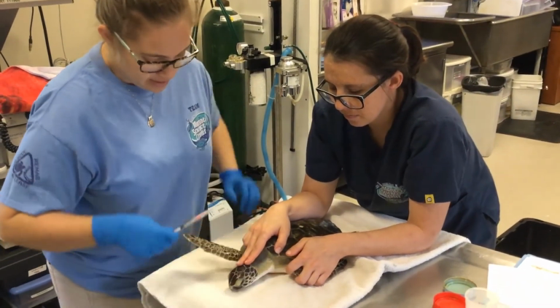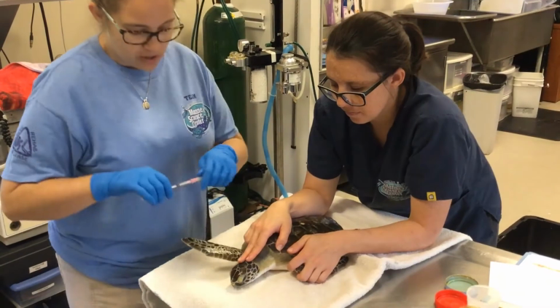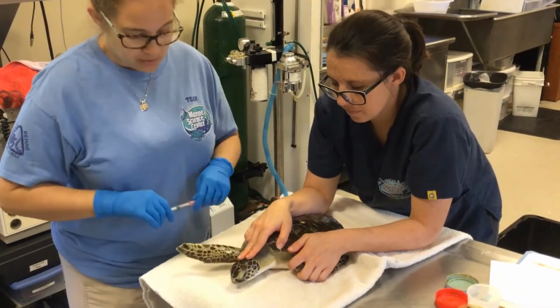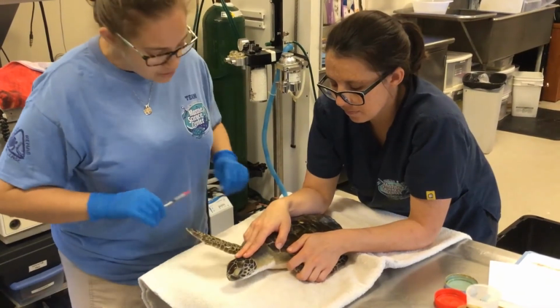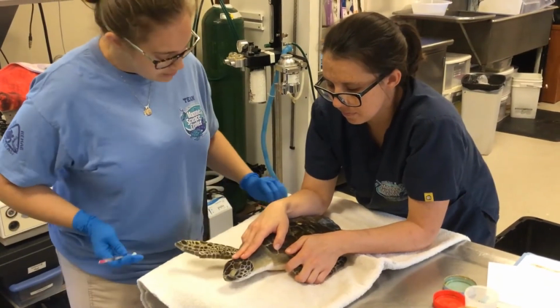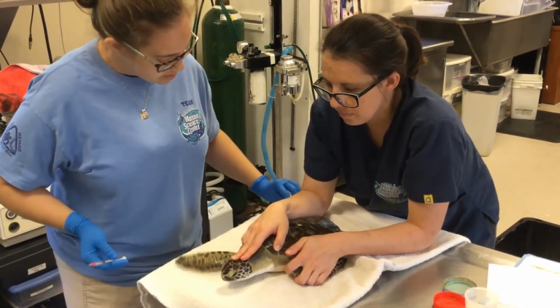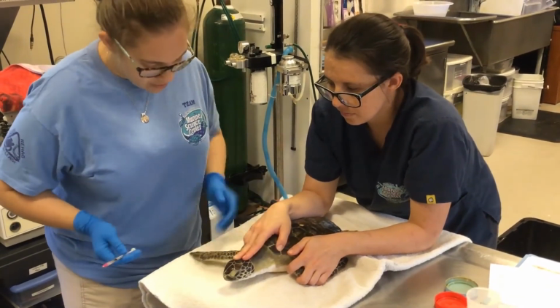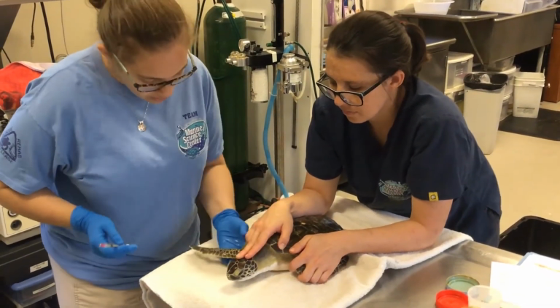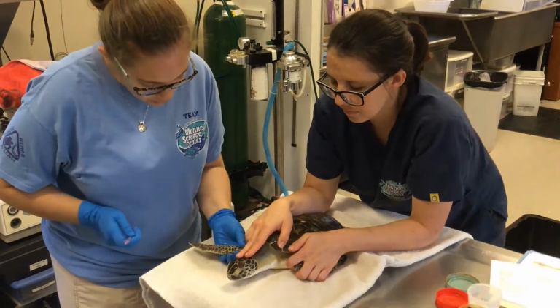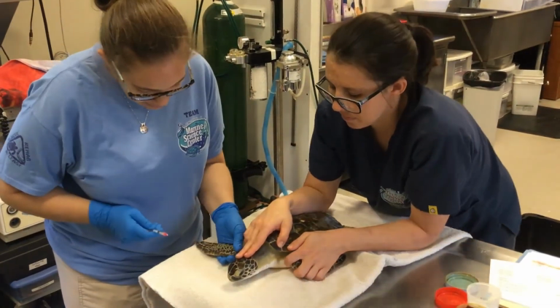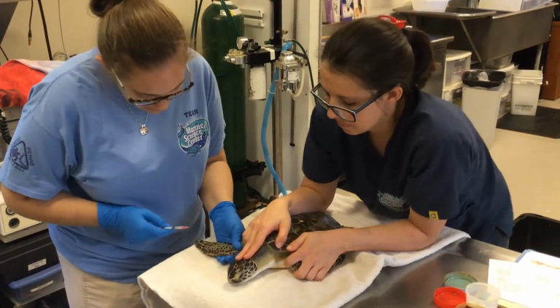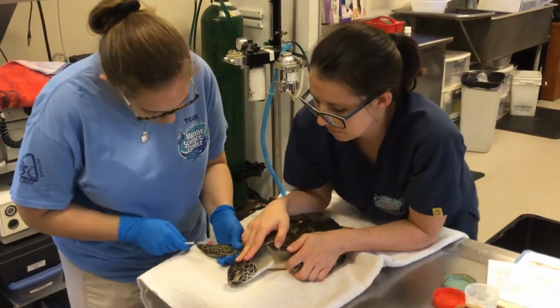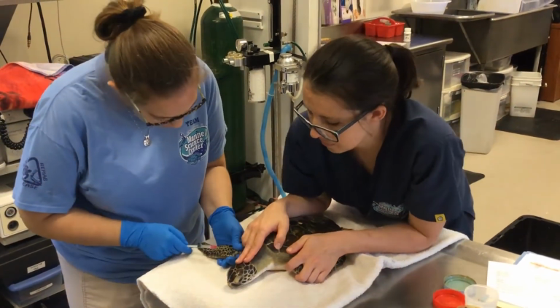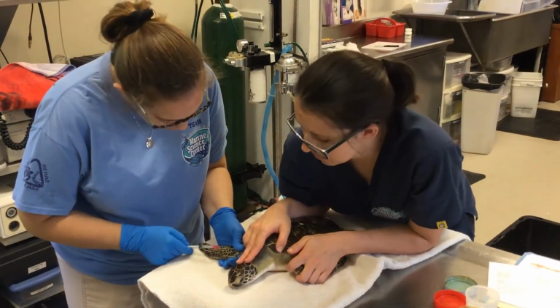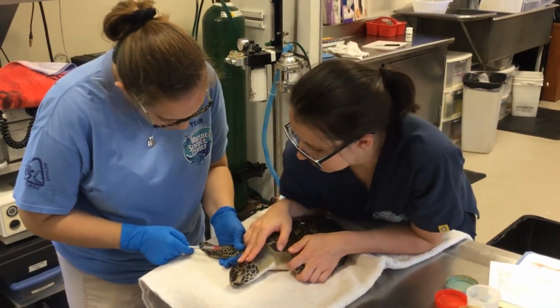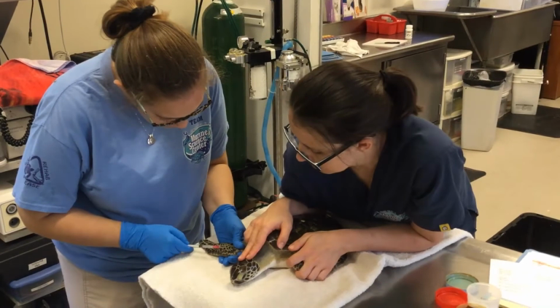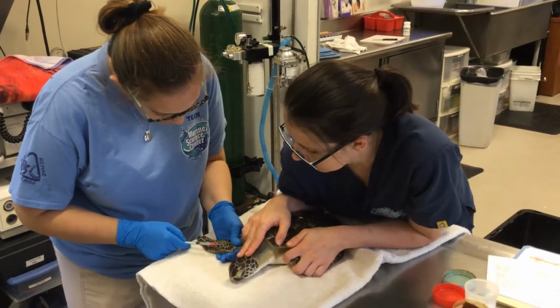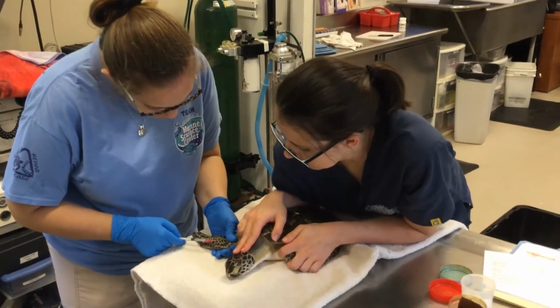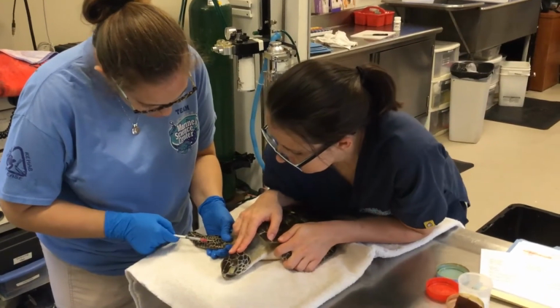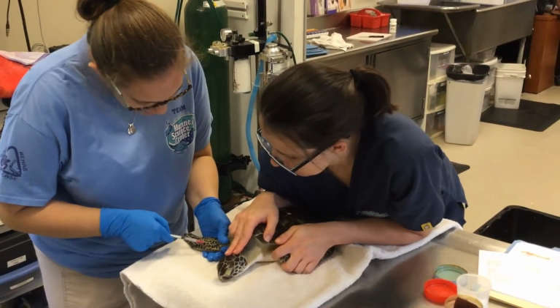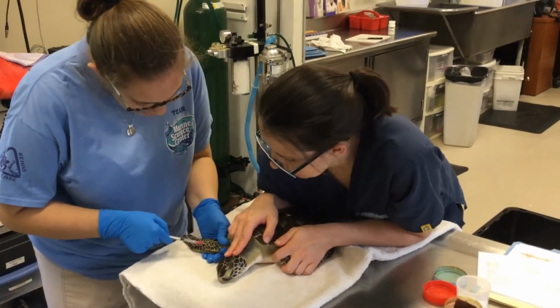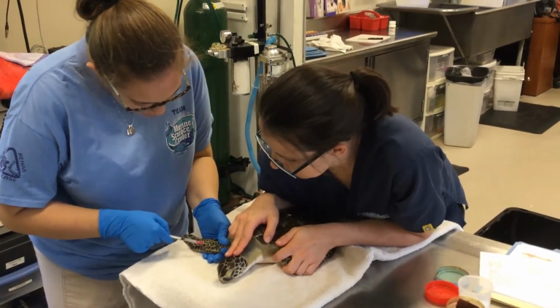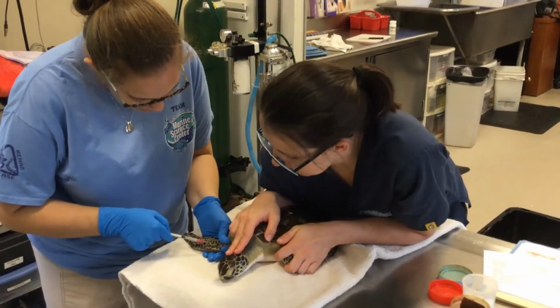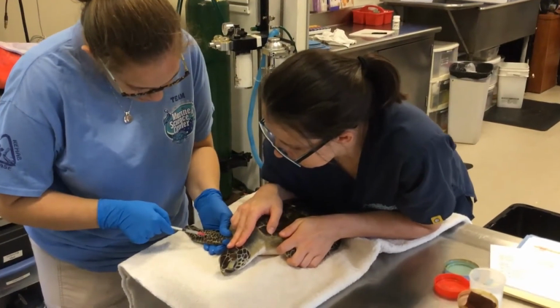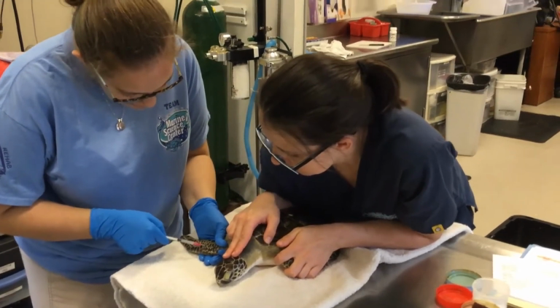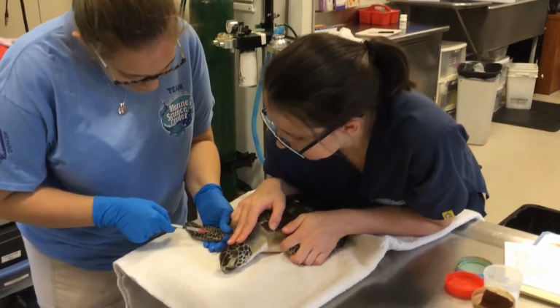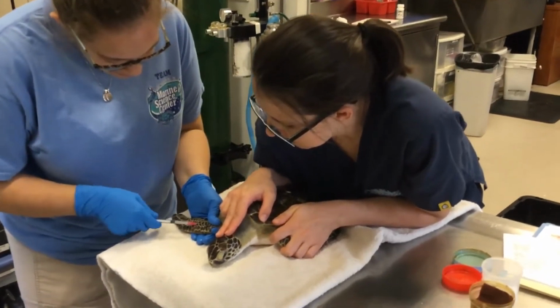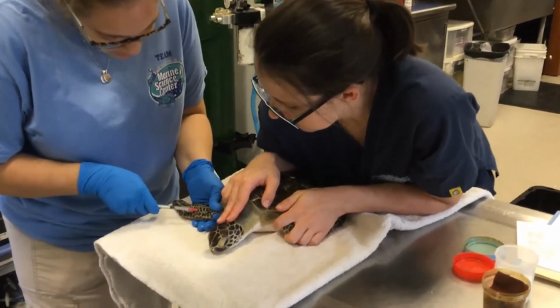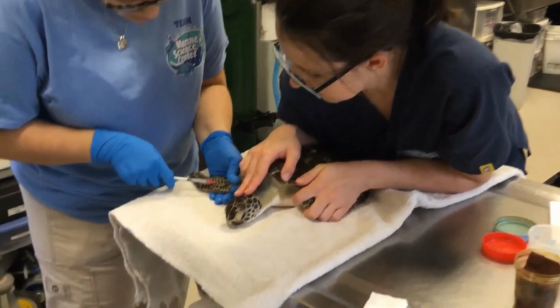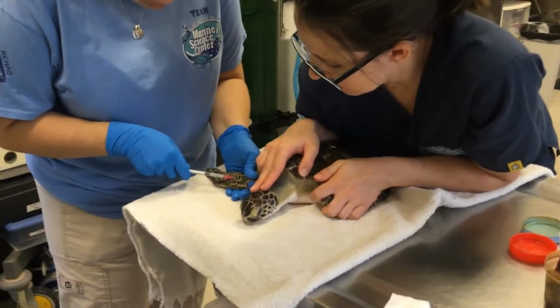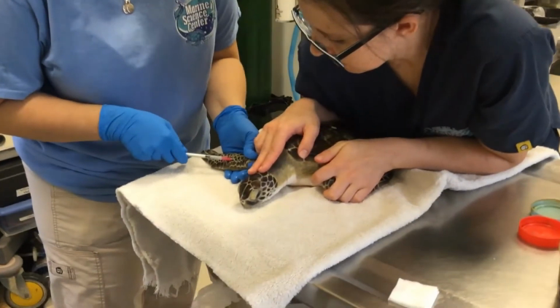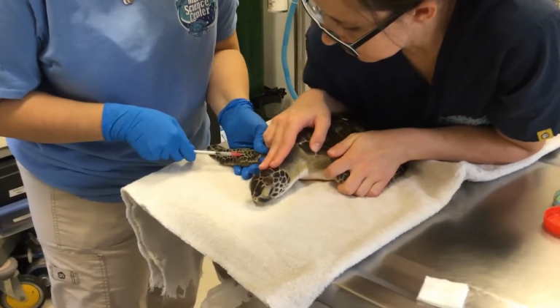What I'm doing right now is just giving him a little local anesthetic so this area of the flipper is numbed. So when we do the tagging portion, it's less bothersome for him.